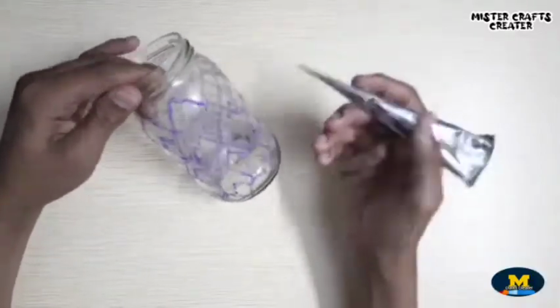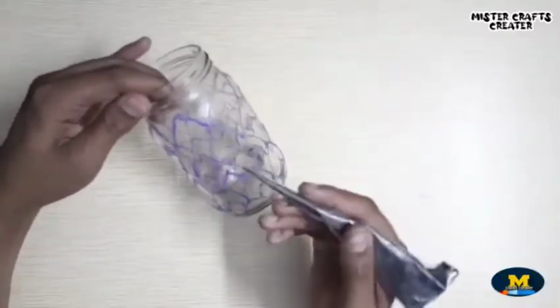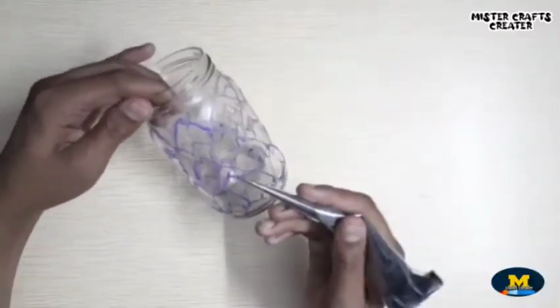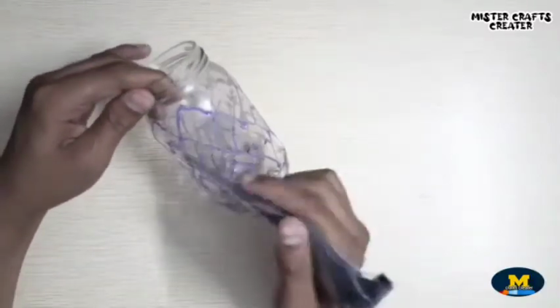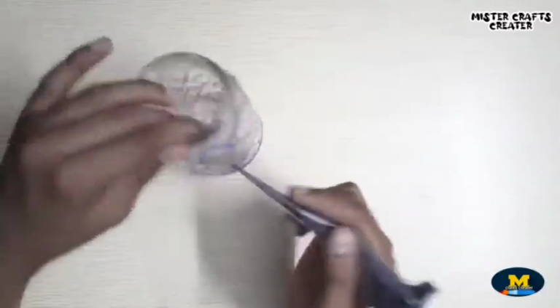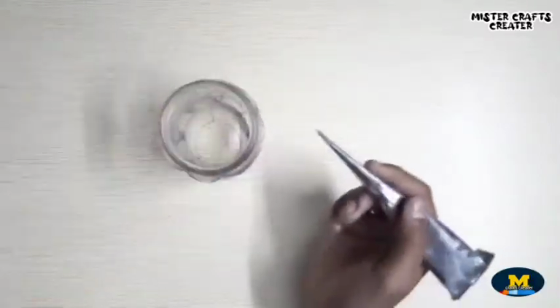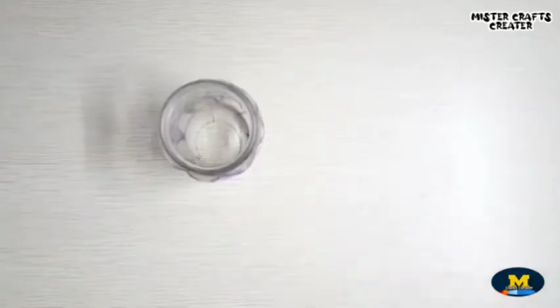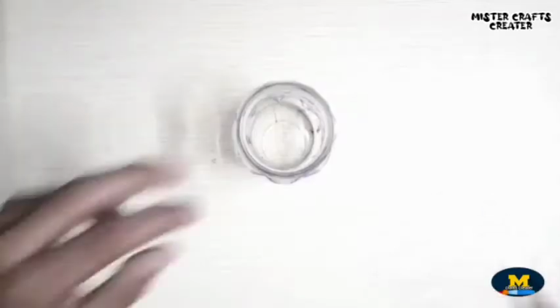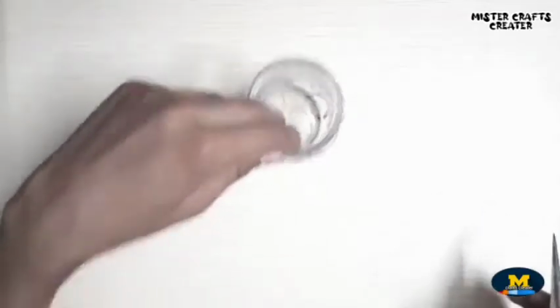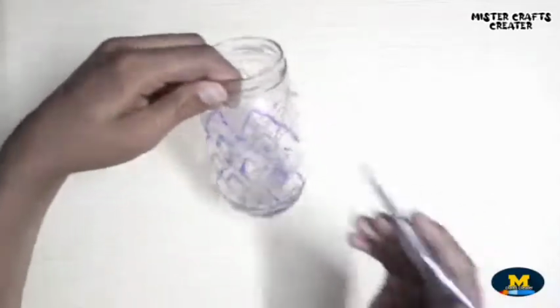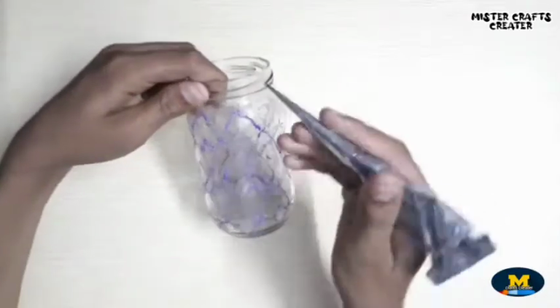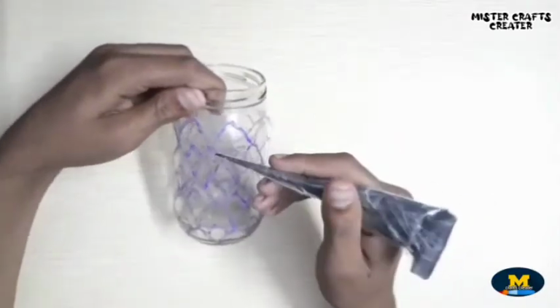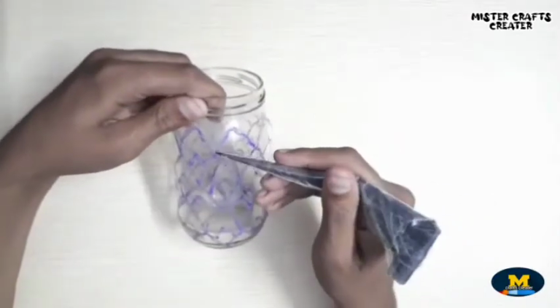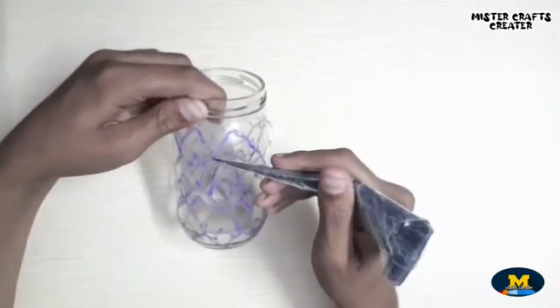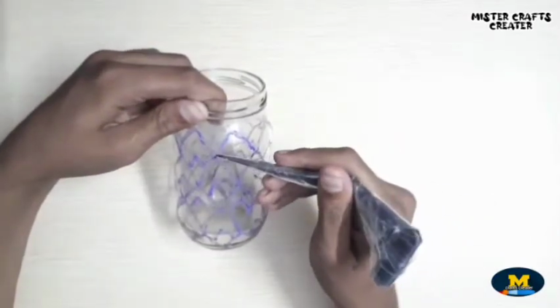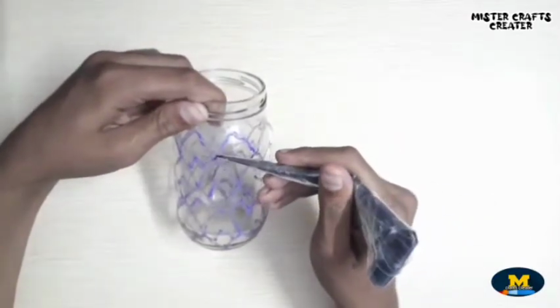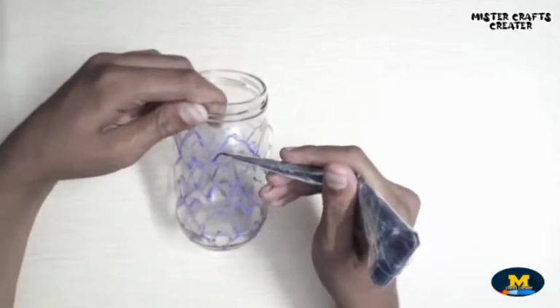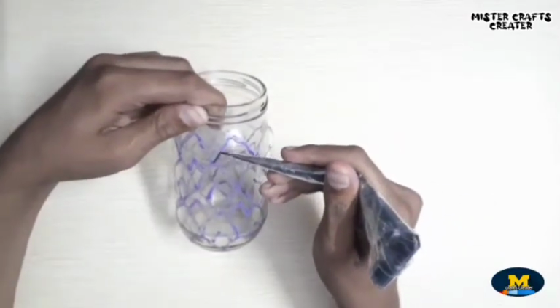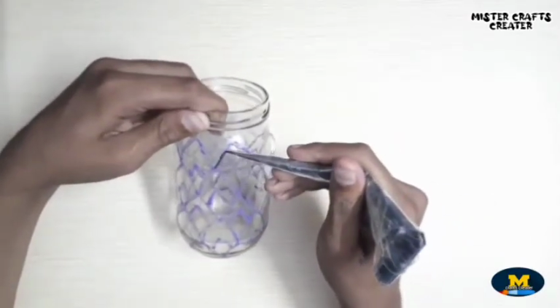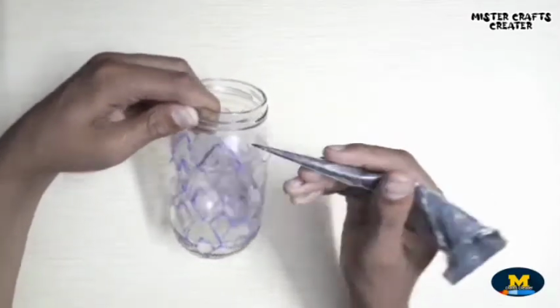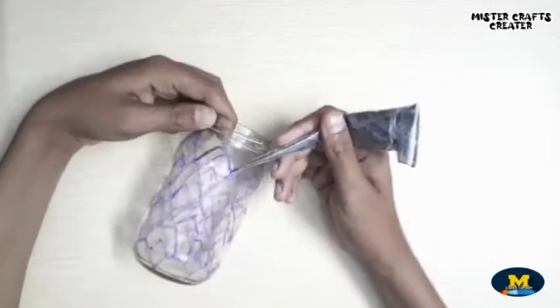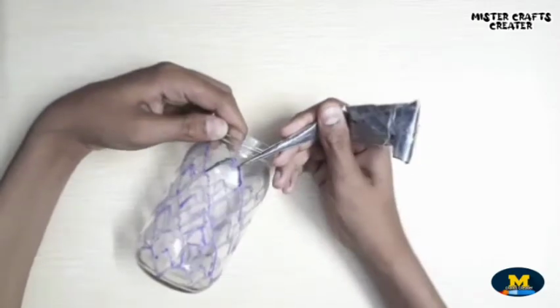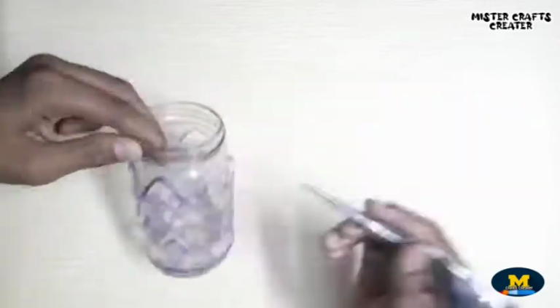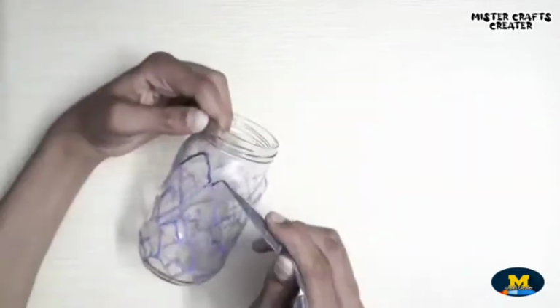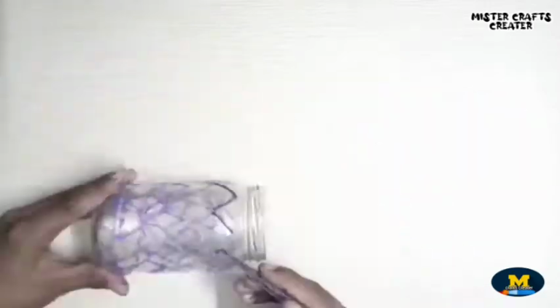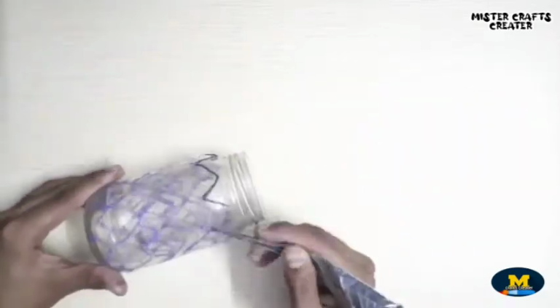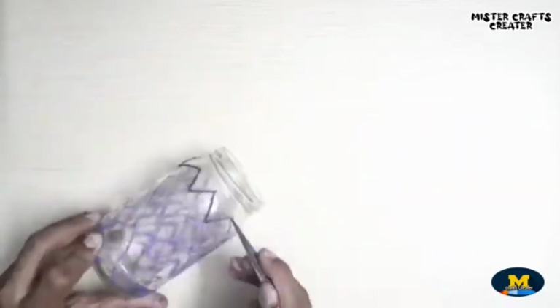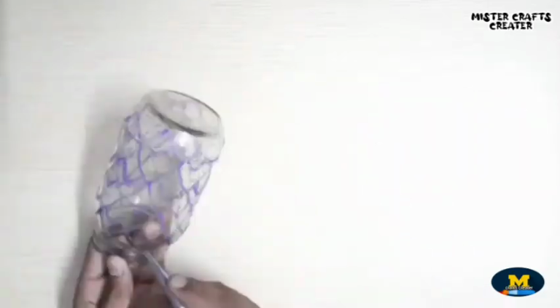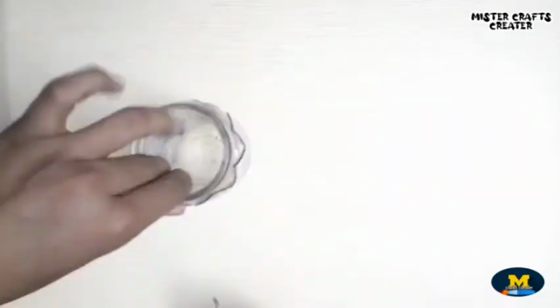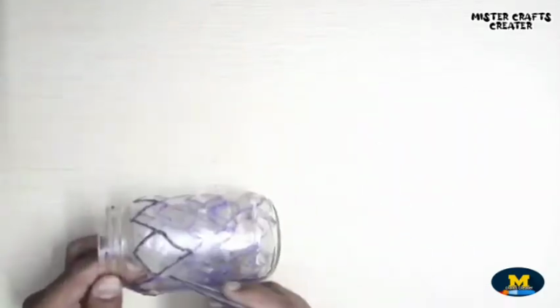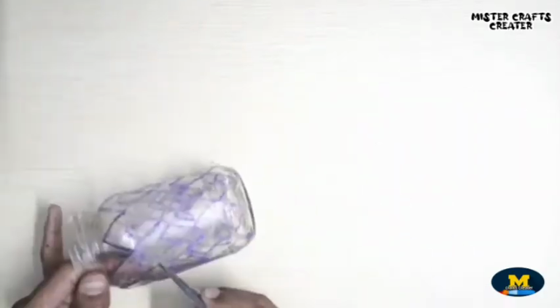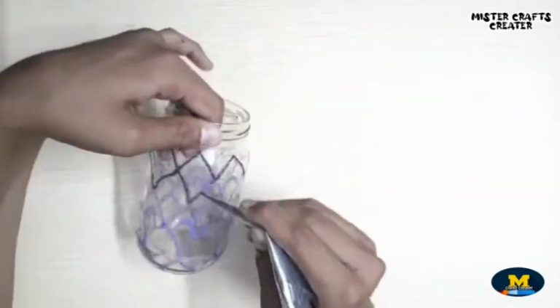I am drawing a simple pattern design using pencil color, and now I'm making outlines on them using my homemade 3D outliners. The tutorial link is in the description box below.